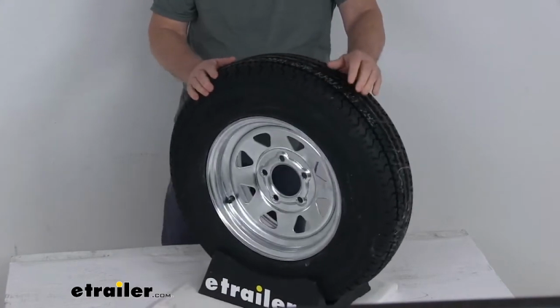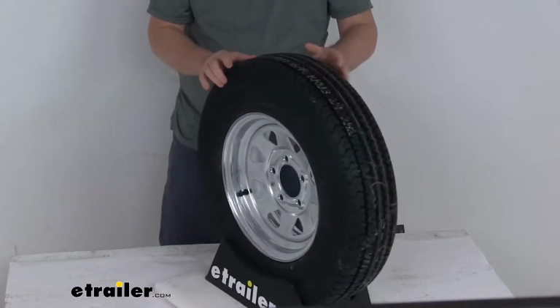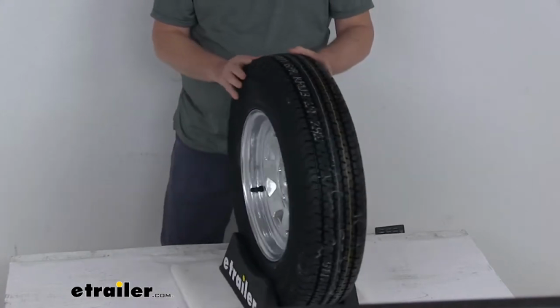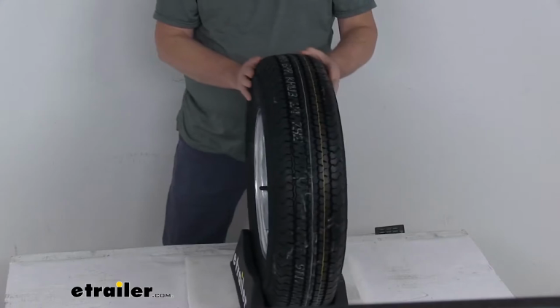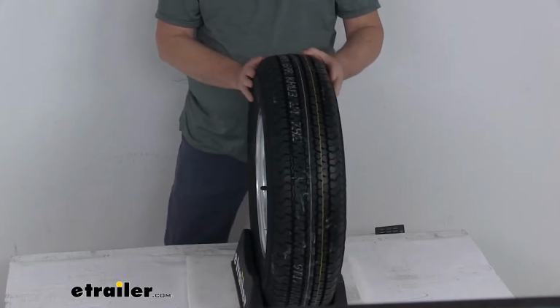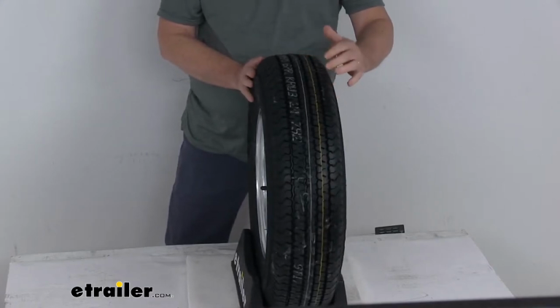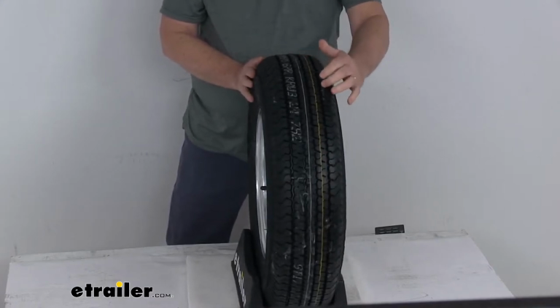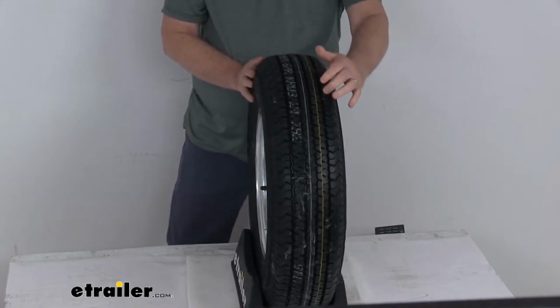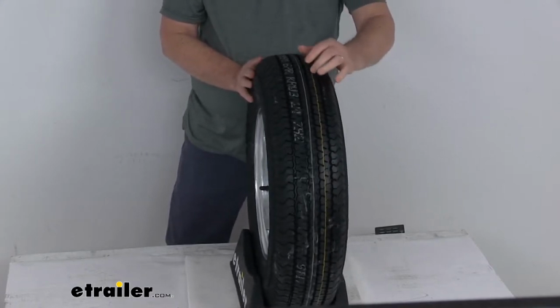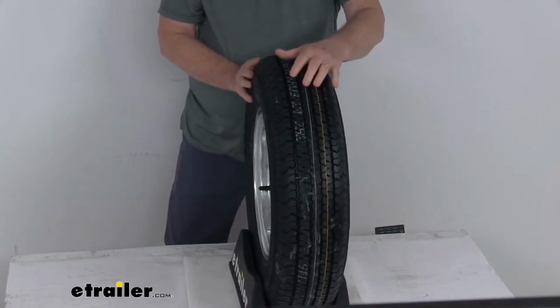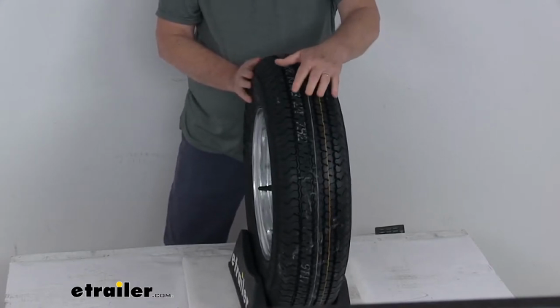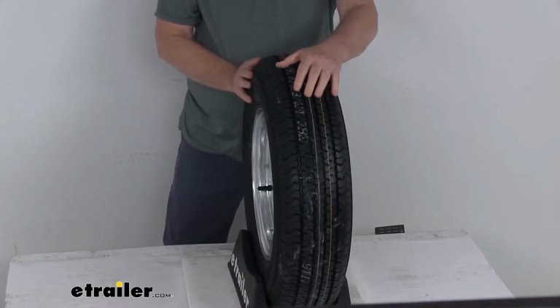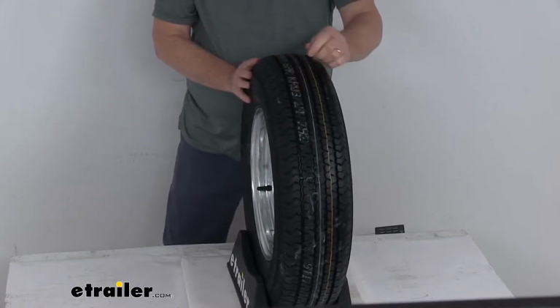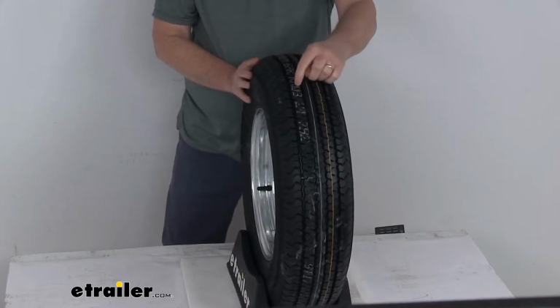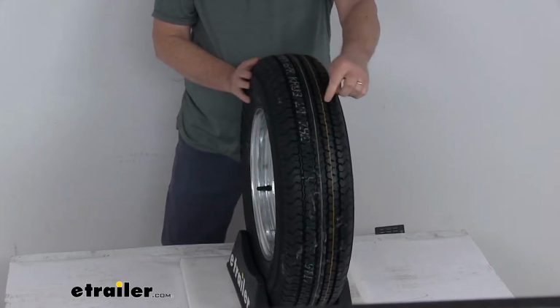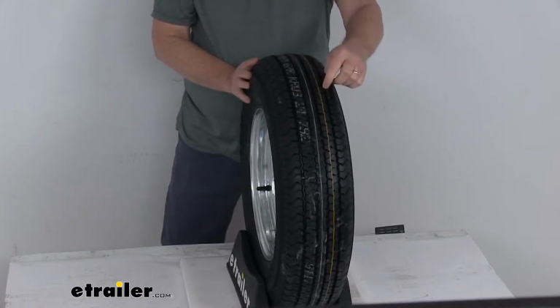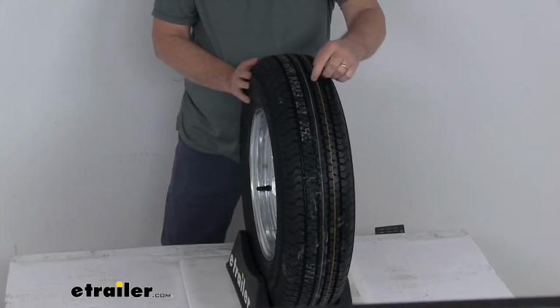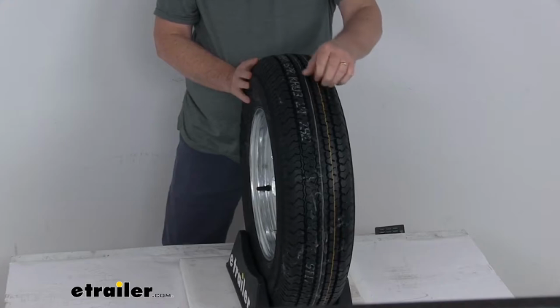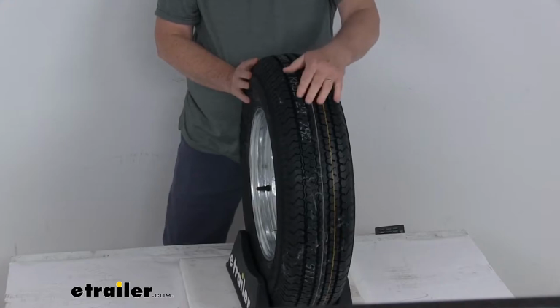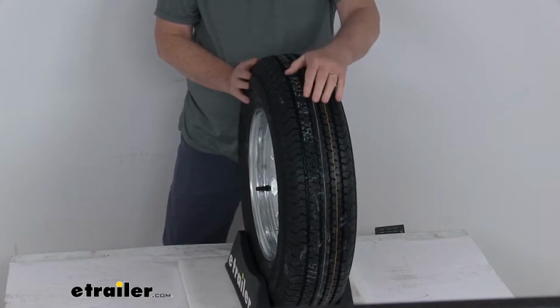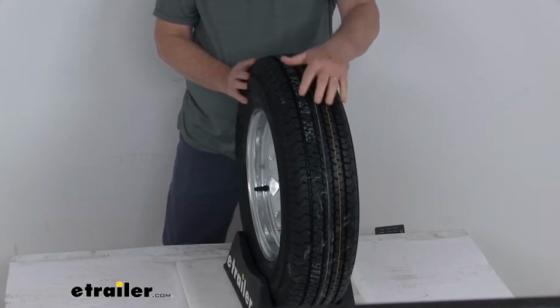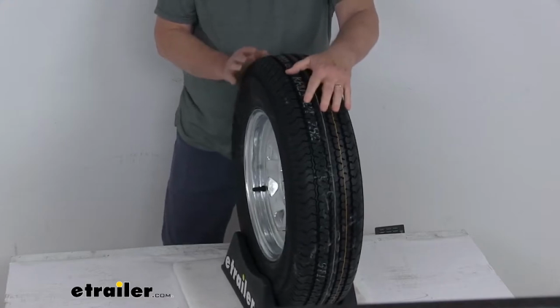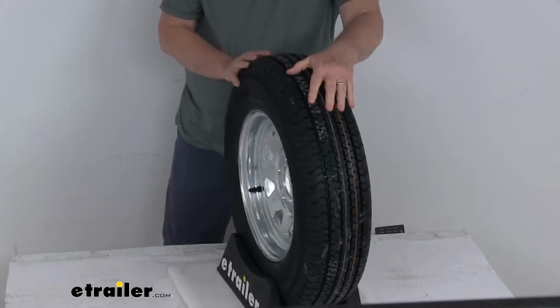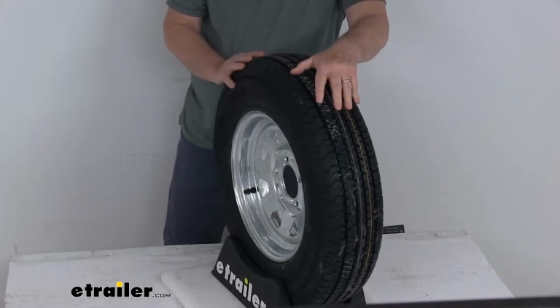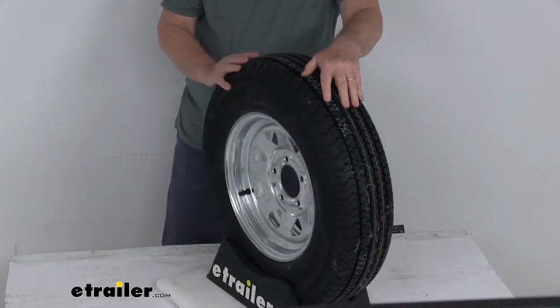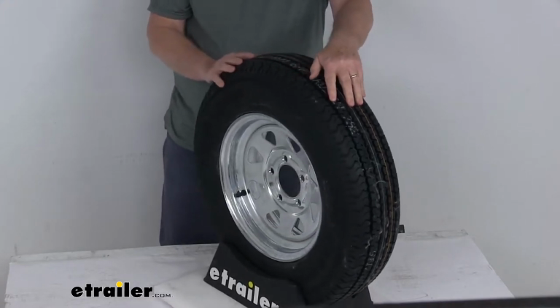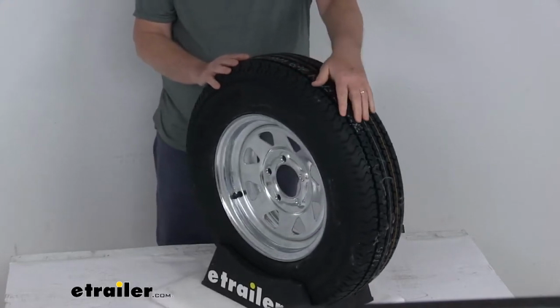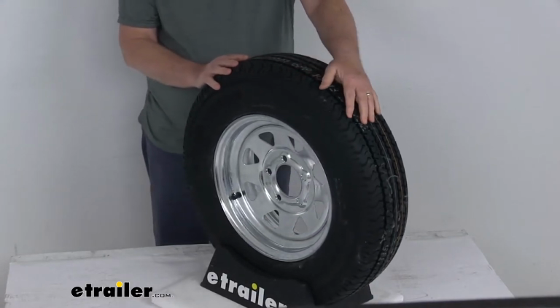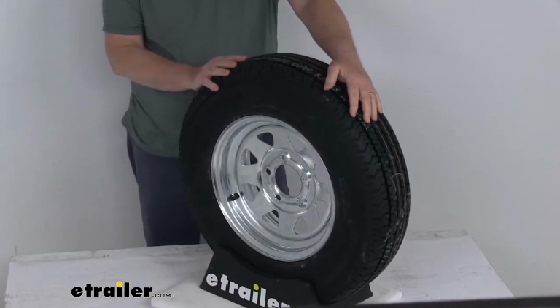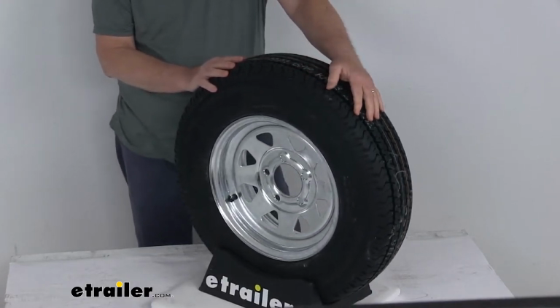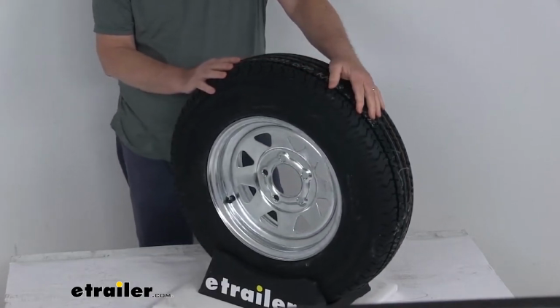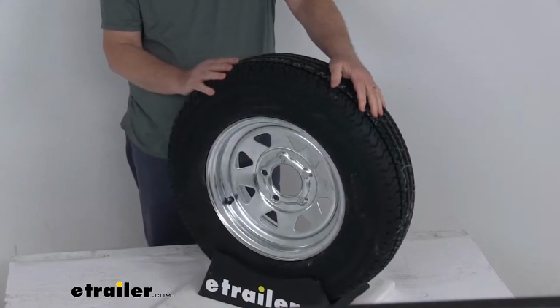The tread design is a nice computer-generated tread design. It has siping — the cuts in the tread — and a premium rubber compound material, which will give you superior traction in wet or dry conditions.